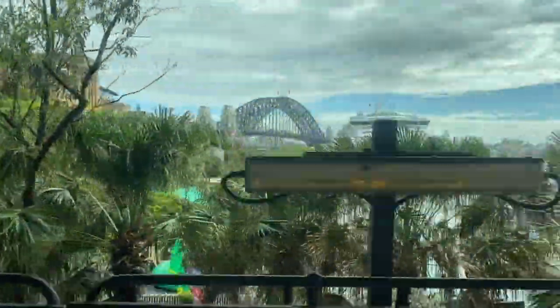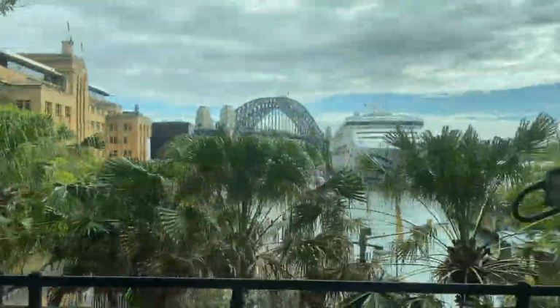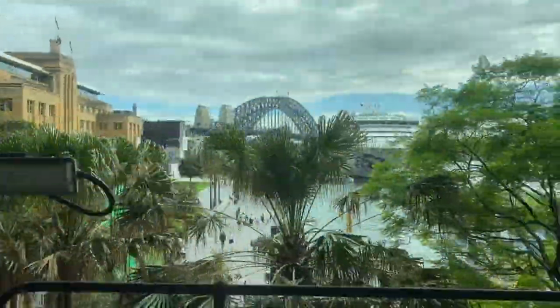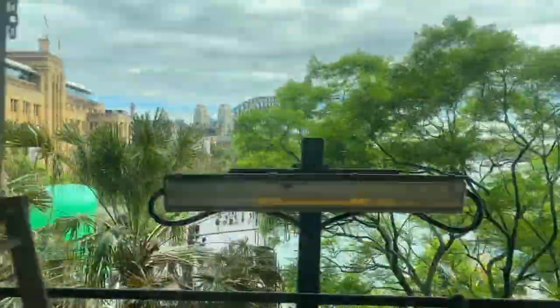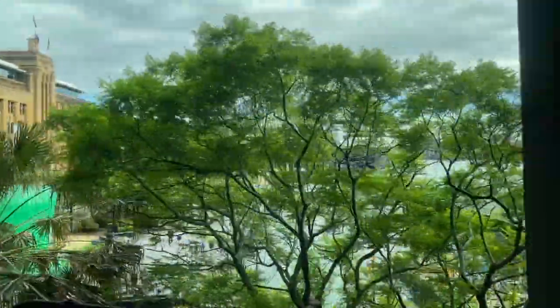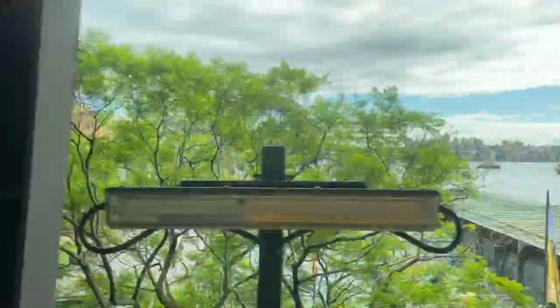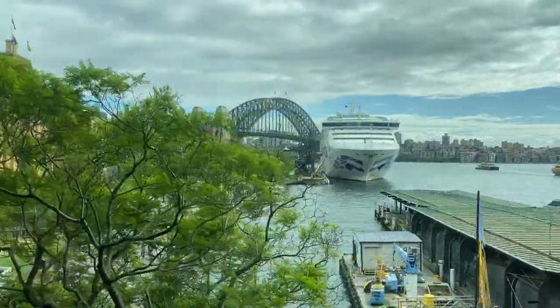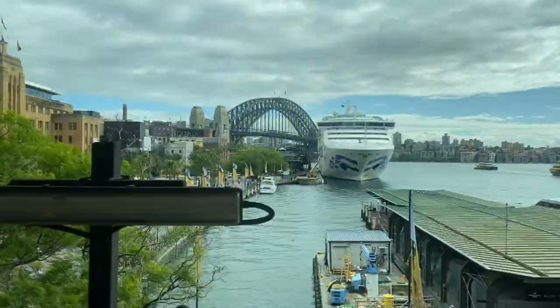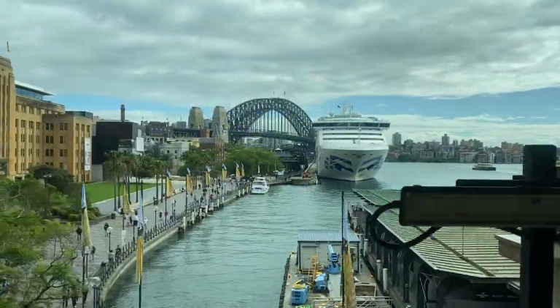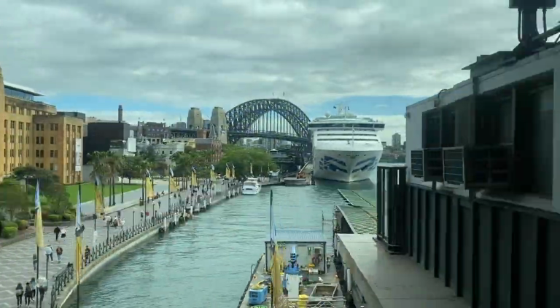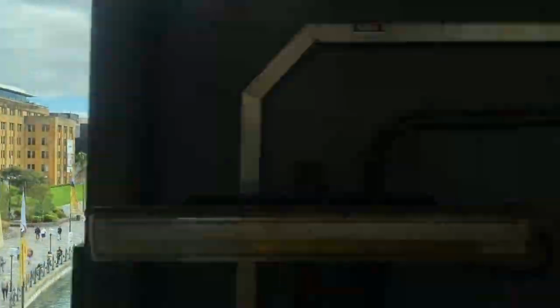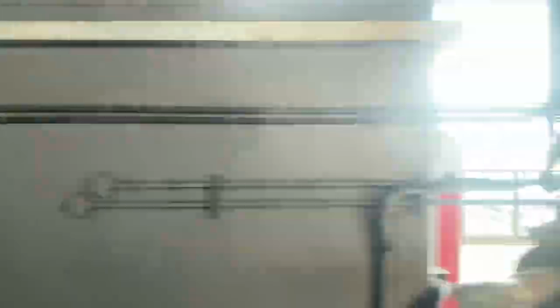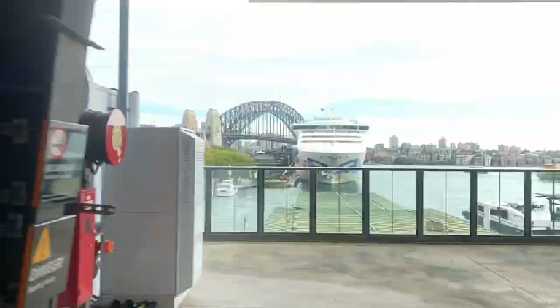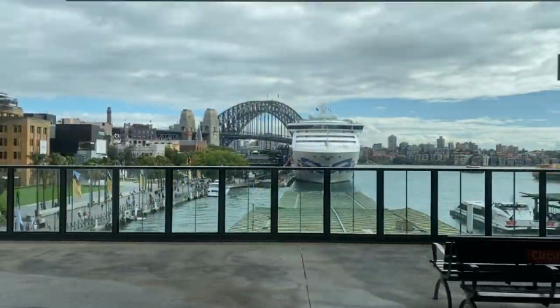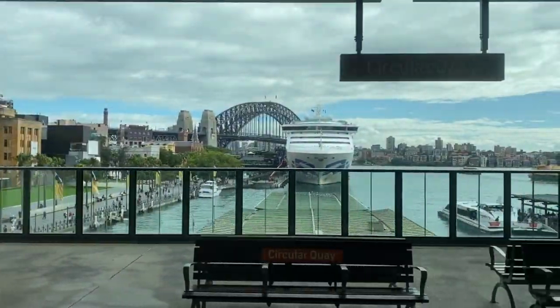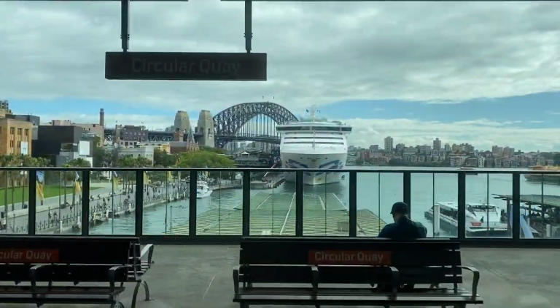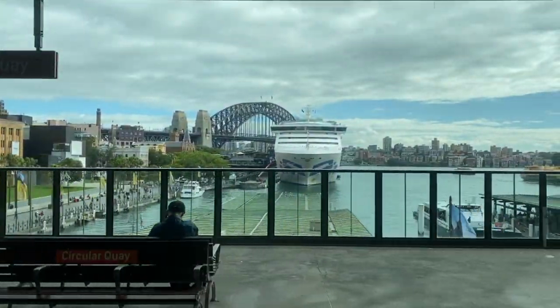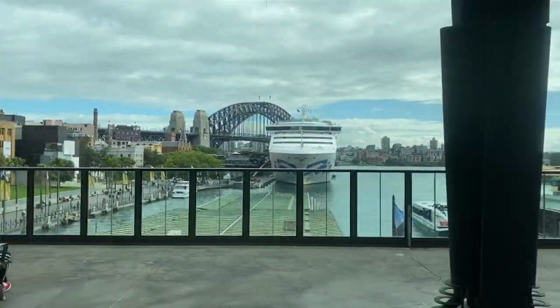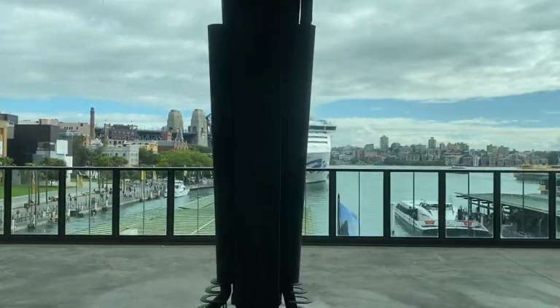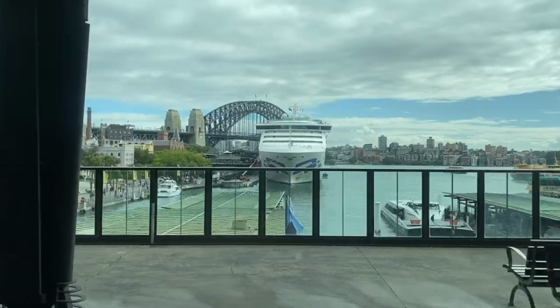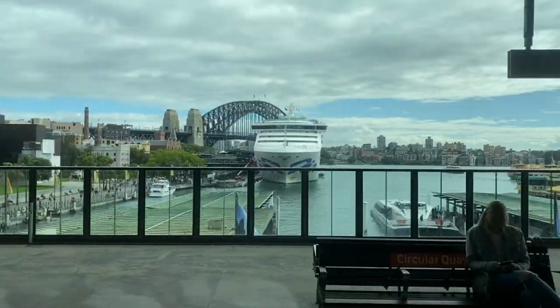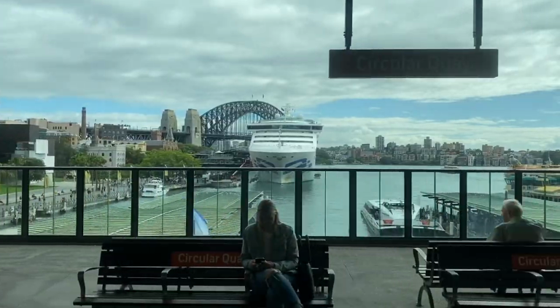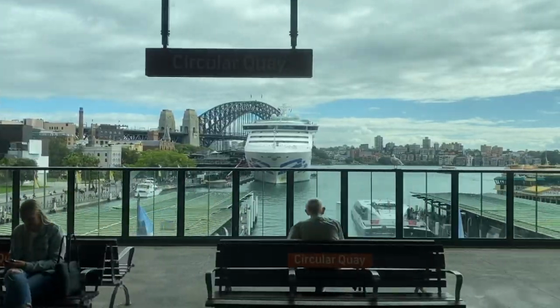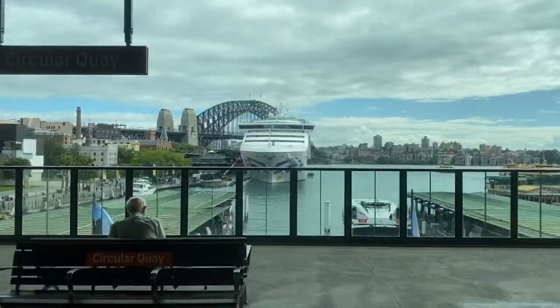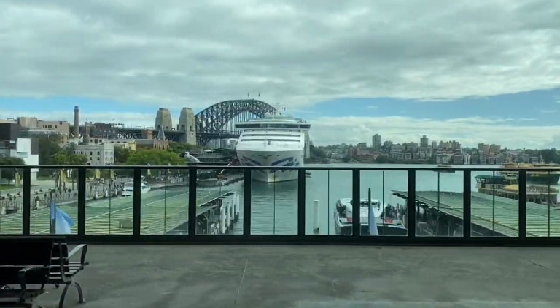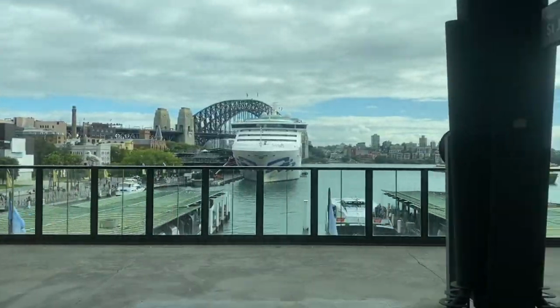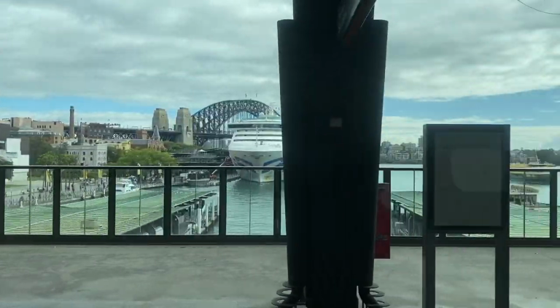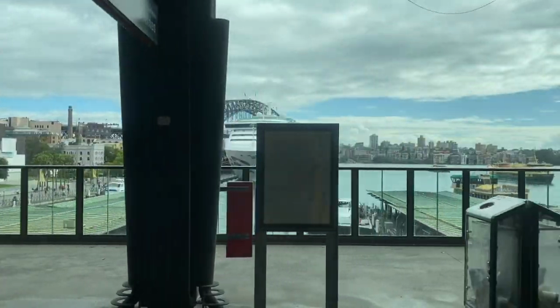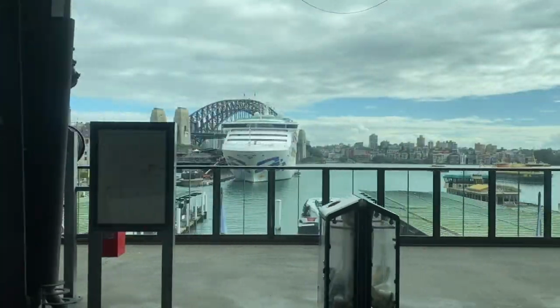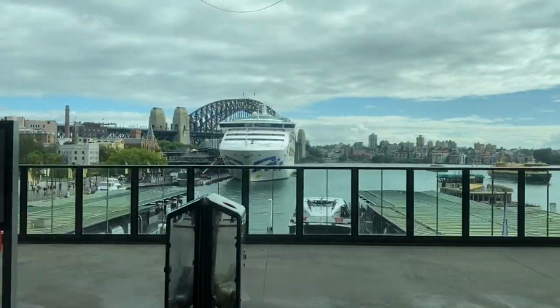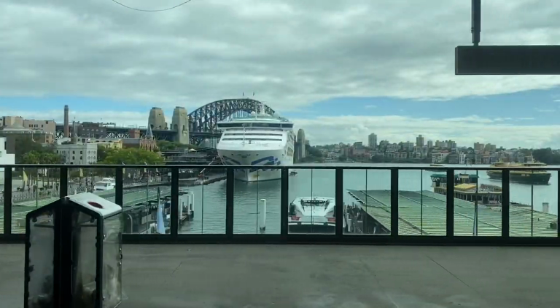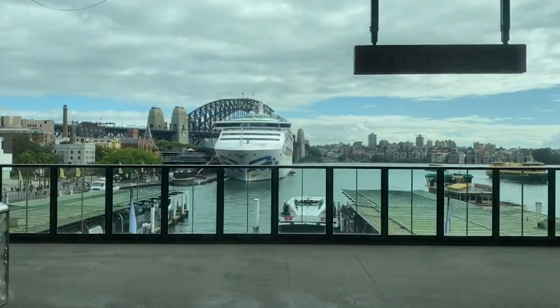Sister ship Sun Princess continues to sail for Princess Cruises, whilst the Dawn Princess was rebirthed as the Pacific Explorer in 2017. You can watch my tour of that ship by clicking in the upper right hand corner.